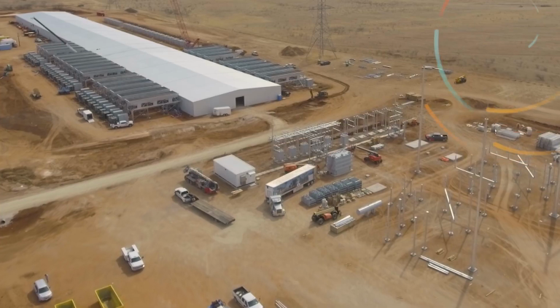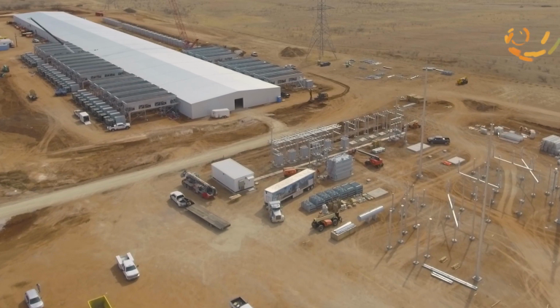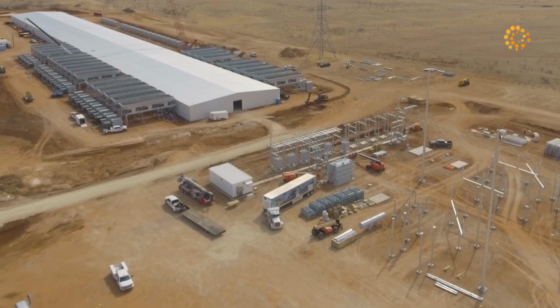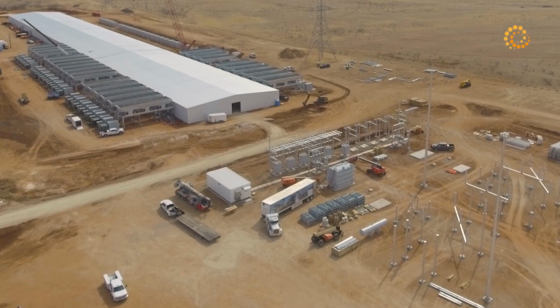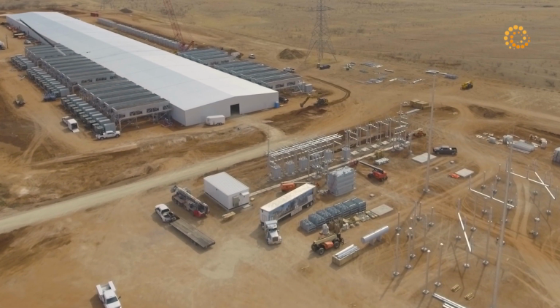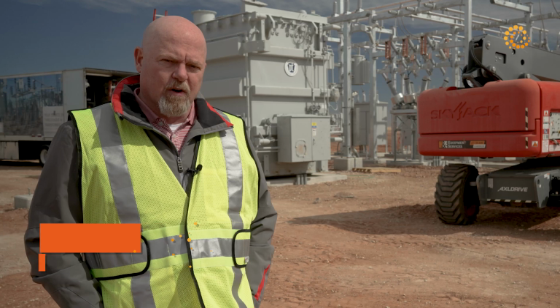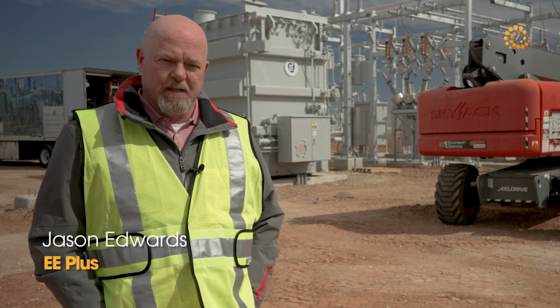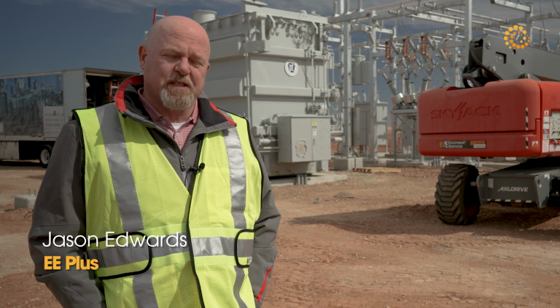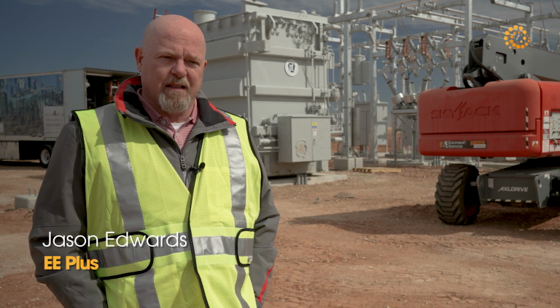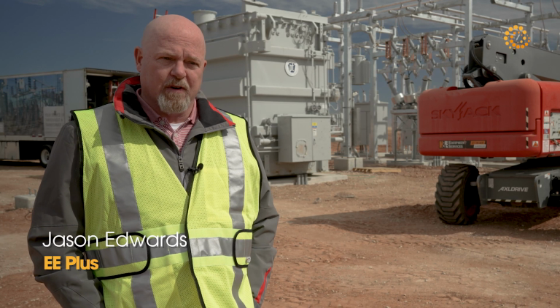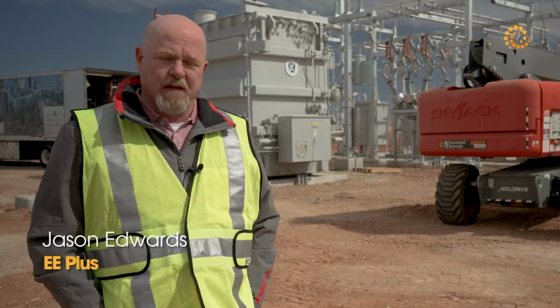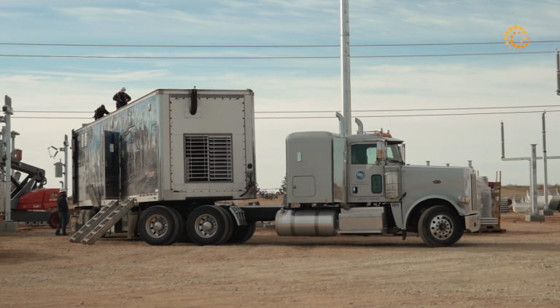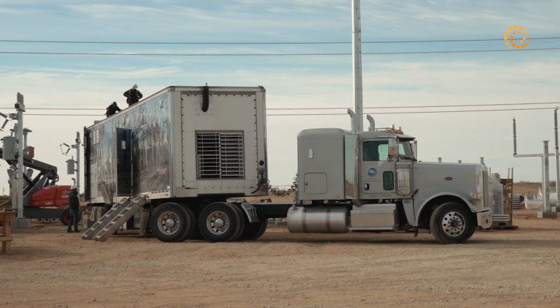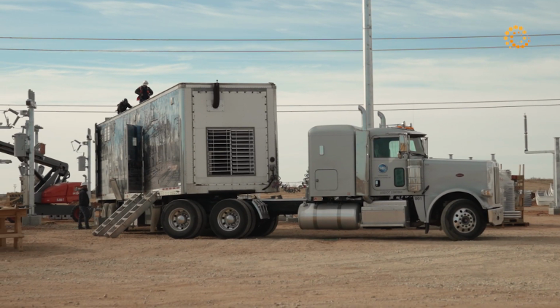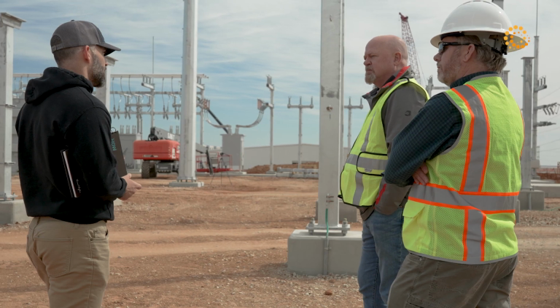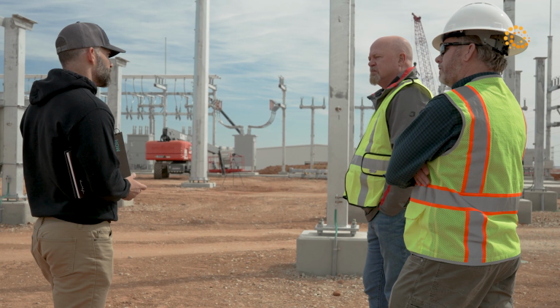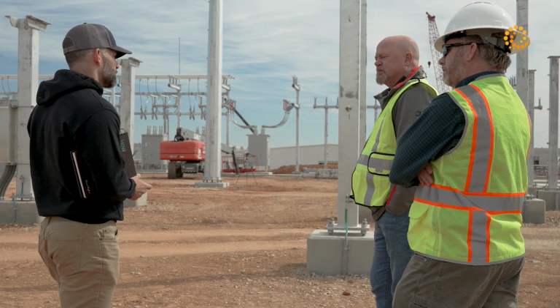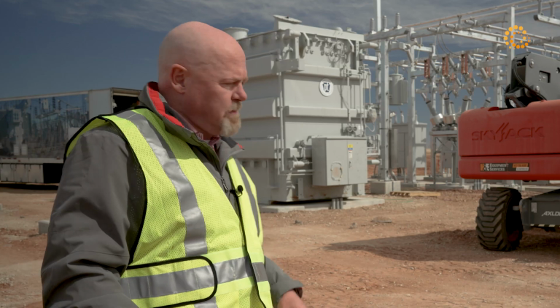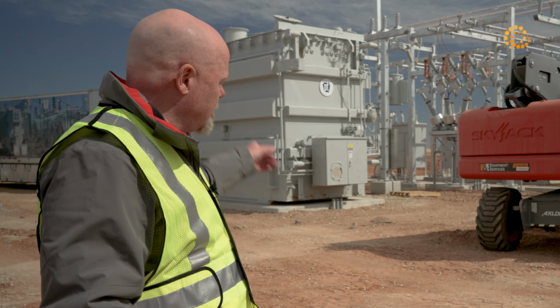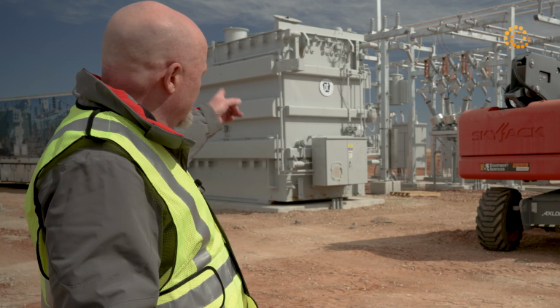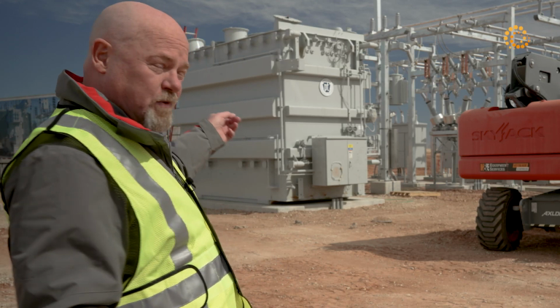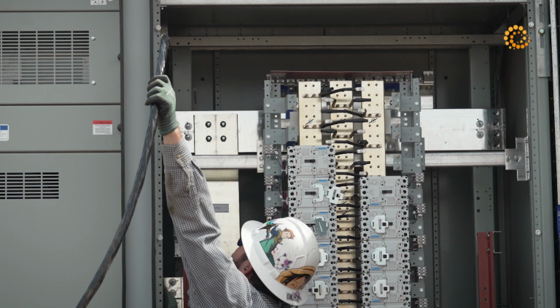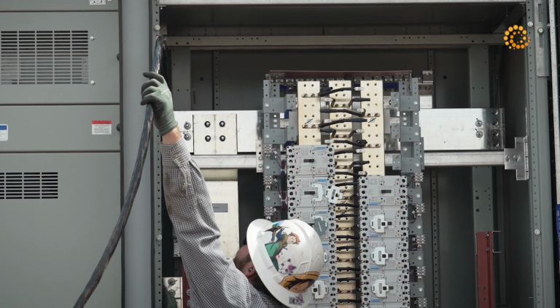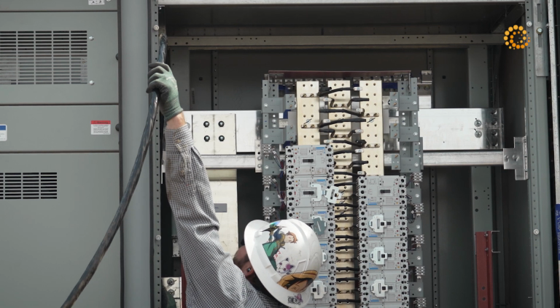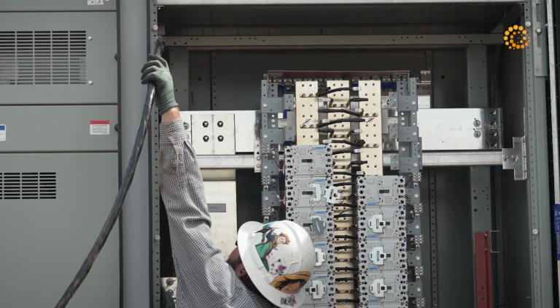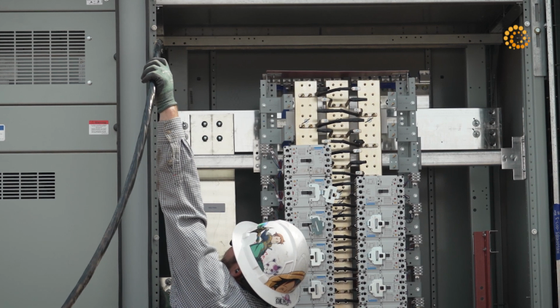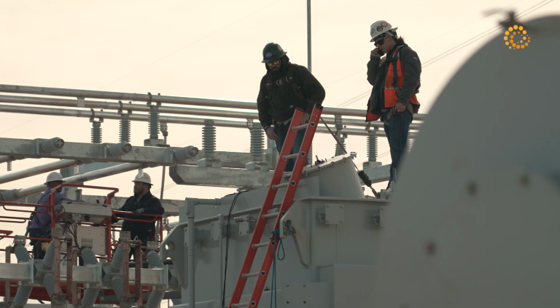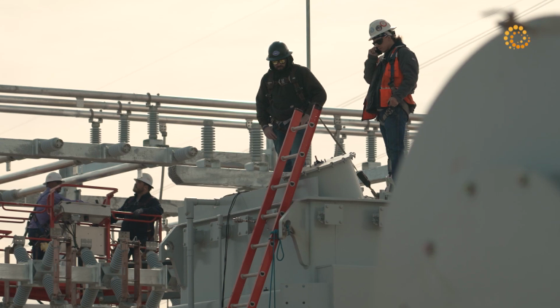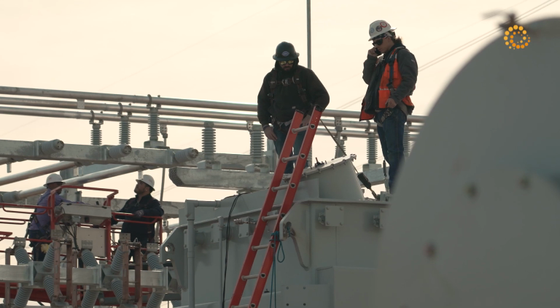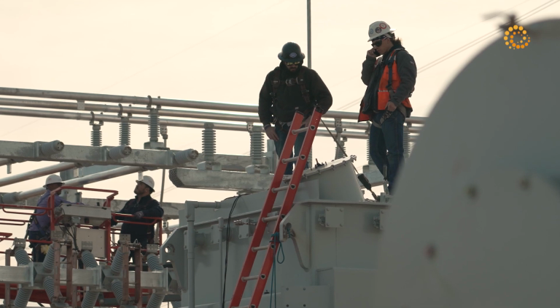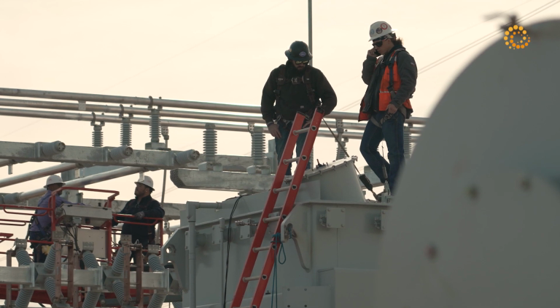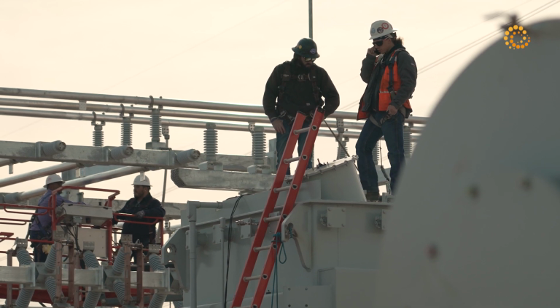My name is Jason Edwards. We're here at the Argo facility, actually standing in the middle of our substation. The big piece of equipment in this substation is our transformer over here. Basically, that steps our voltage from the substation down to something that we can use.